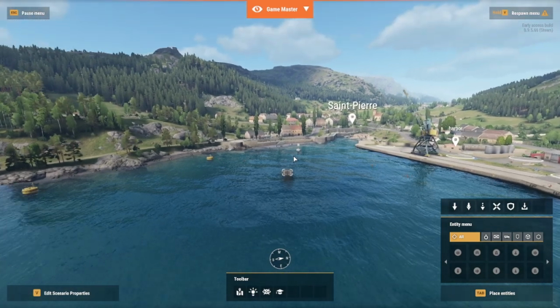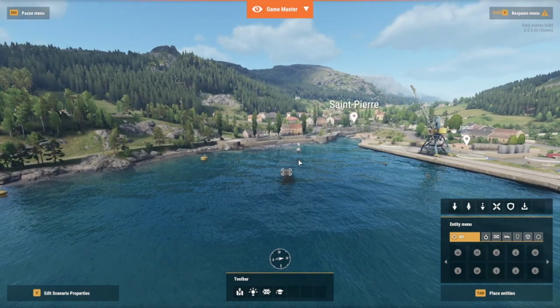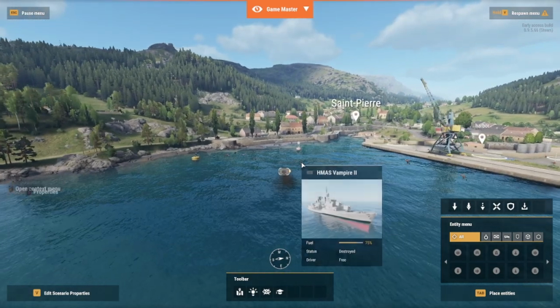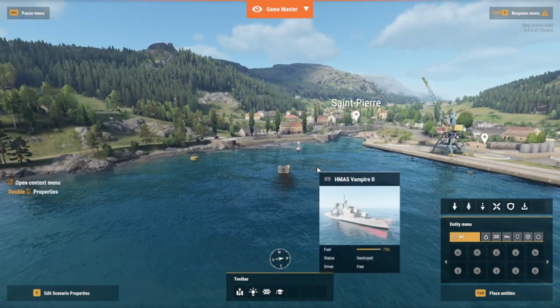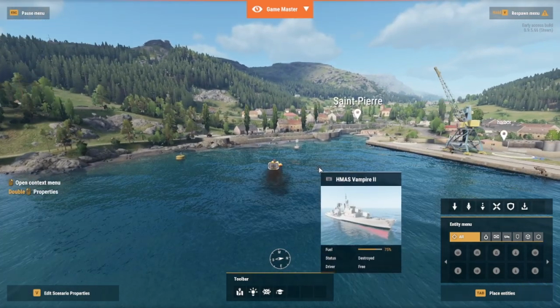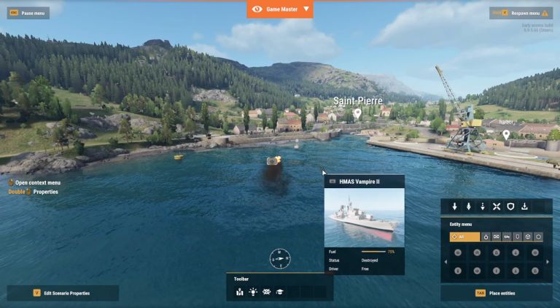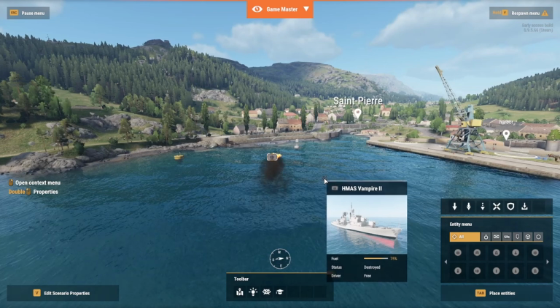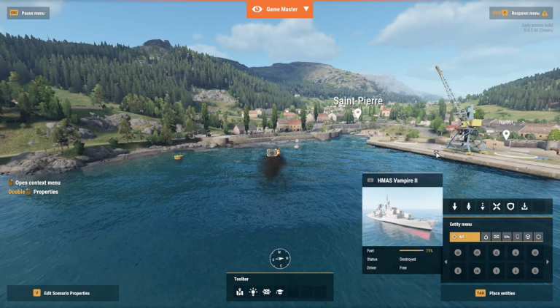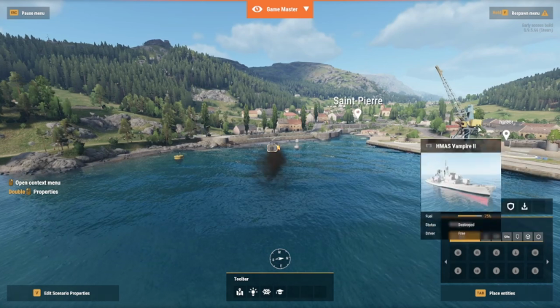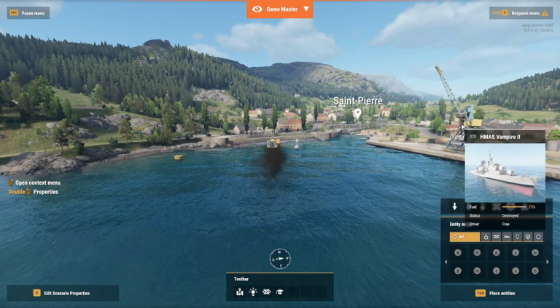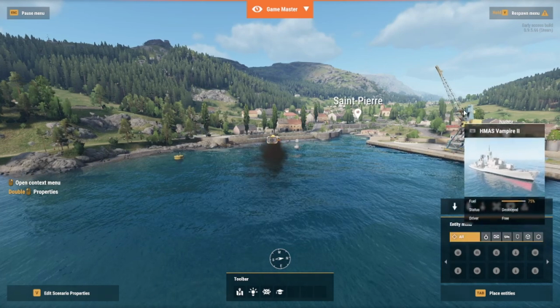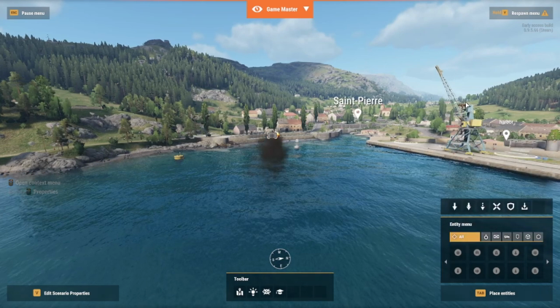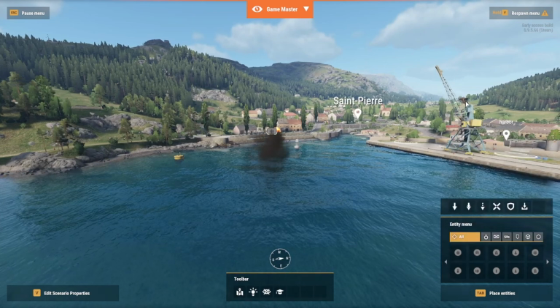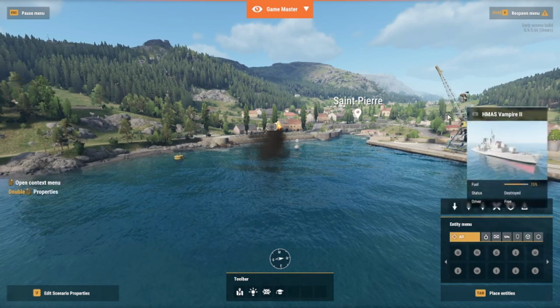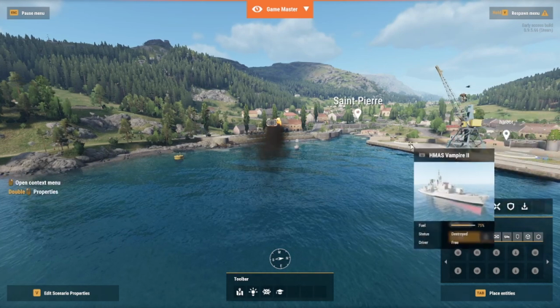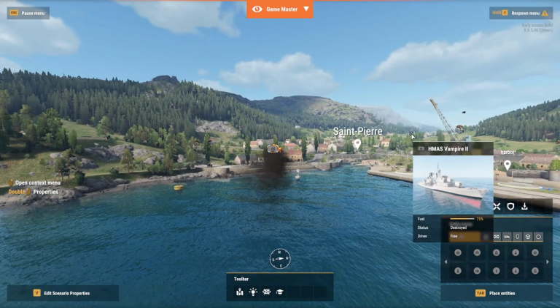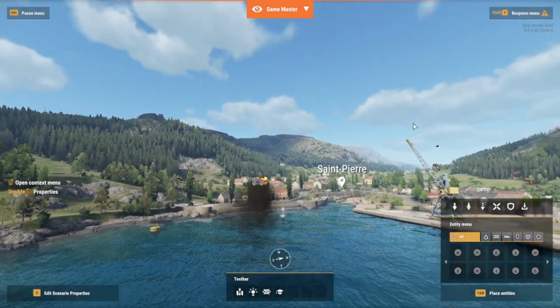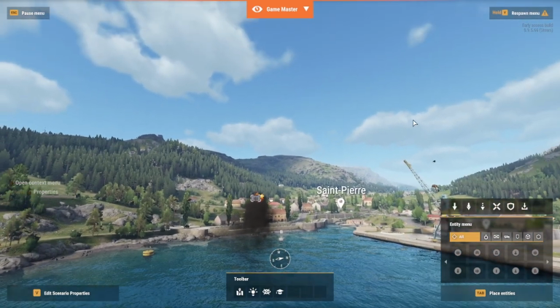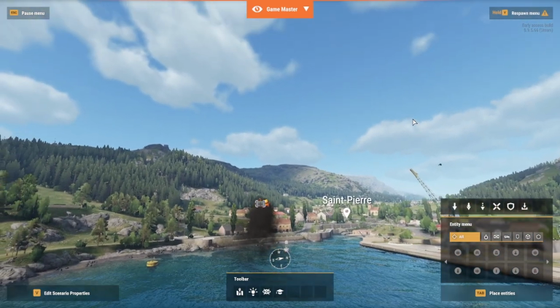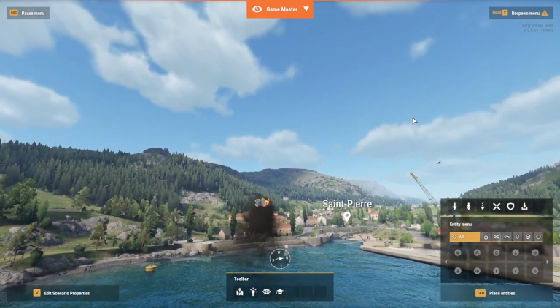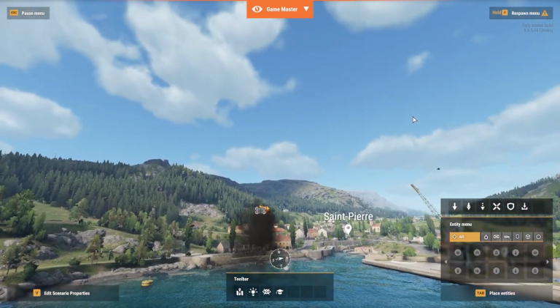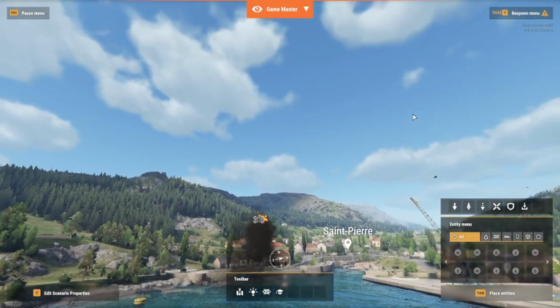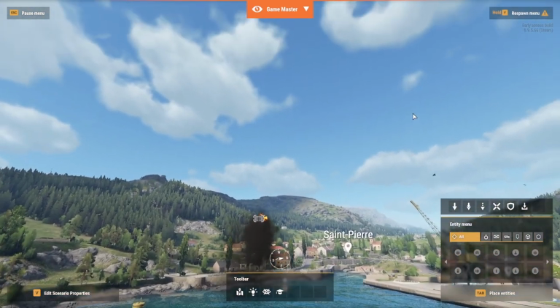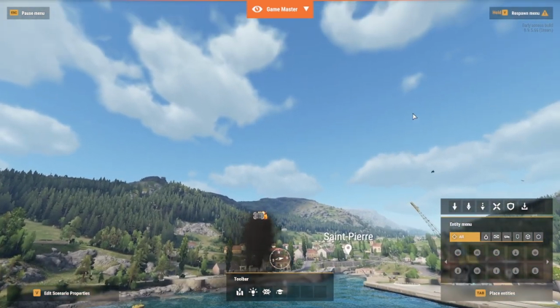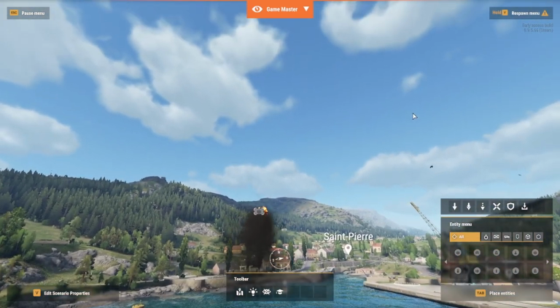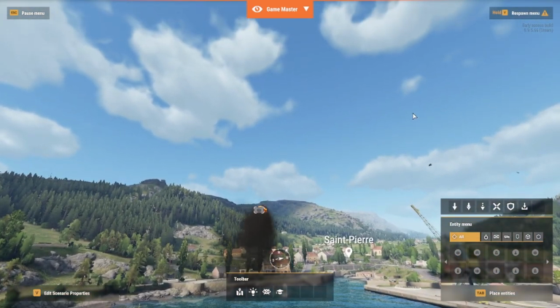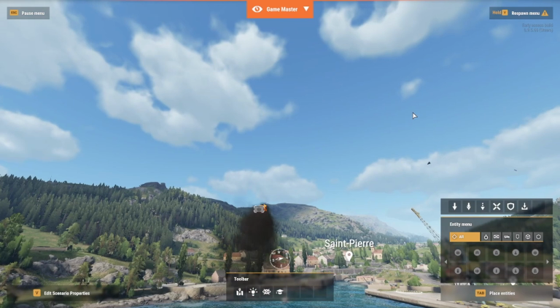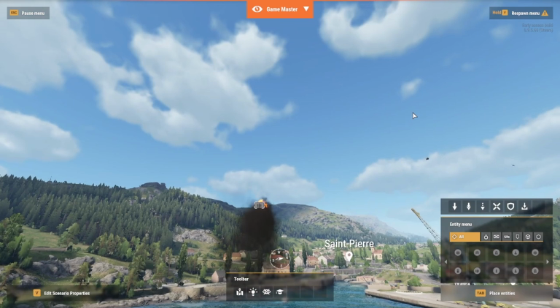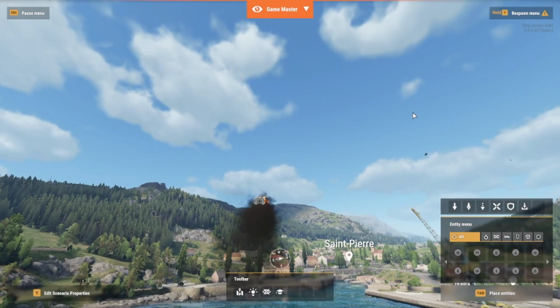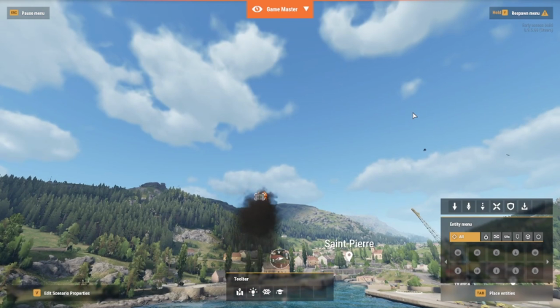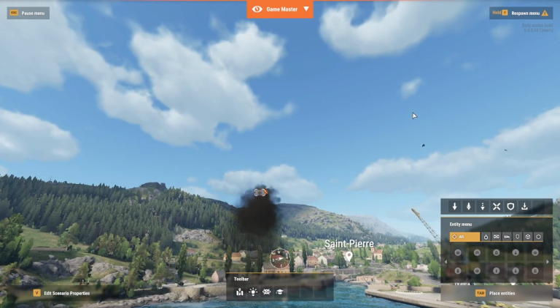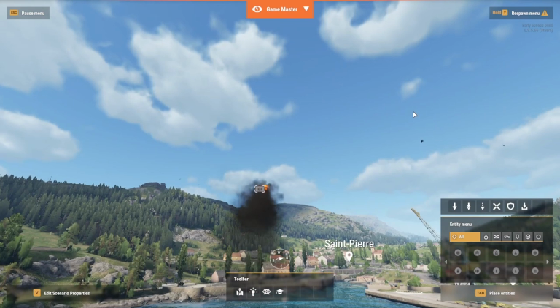There is another slight issue. First, the boat will mostly despawn, leaving only a tiny little box. This box will be on fire and will be ascending towards the sky. And if there is anything on top of the ship or inside the ship when it was destroyed, those items will also start ascending into the sky.